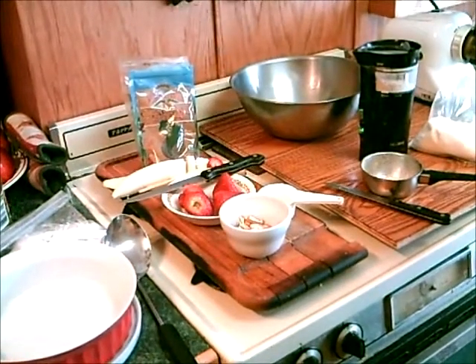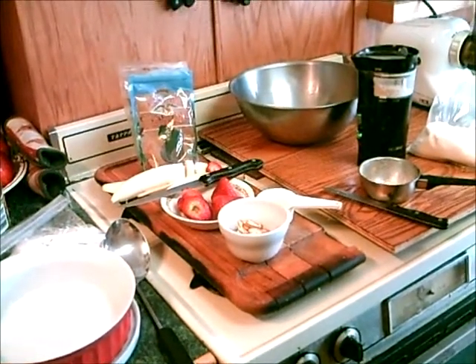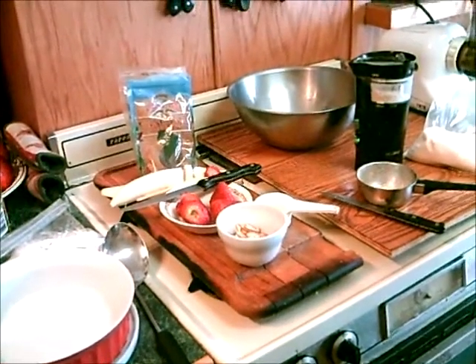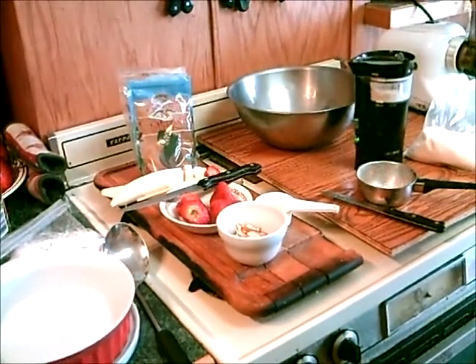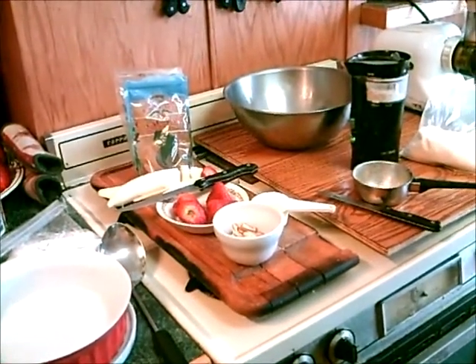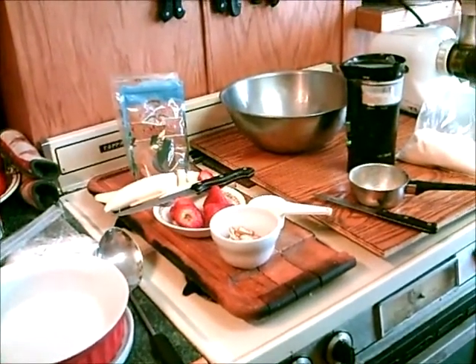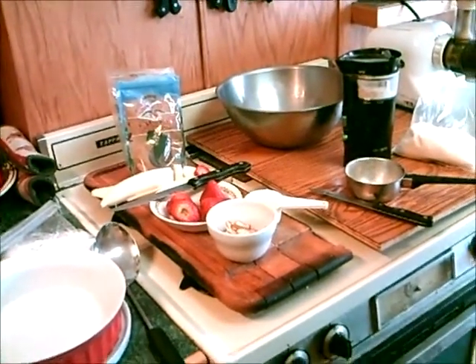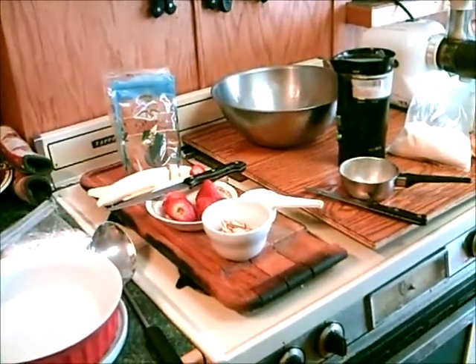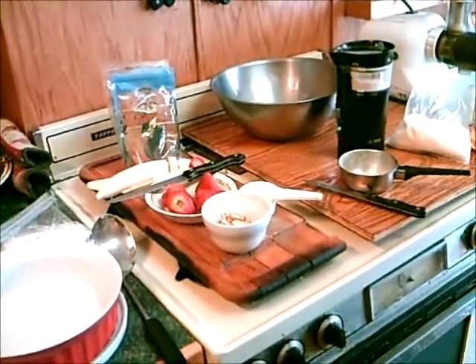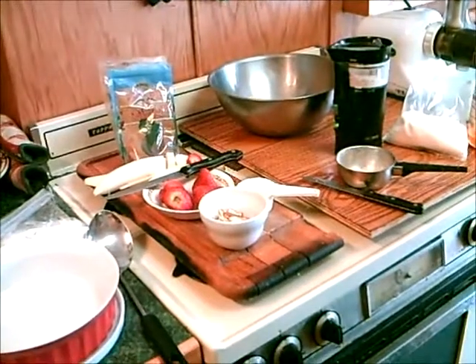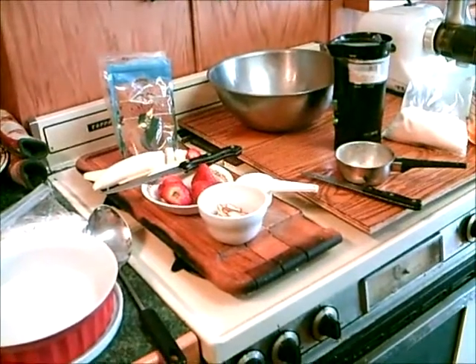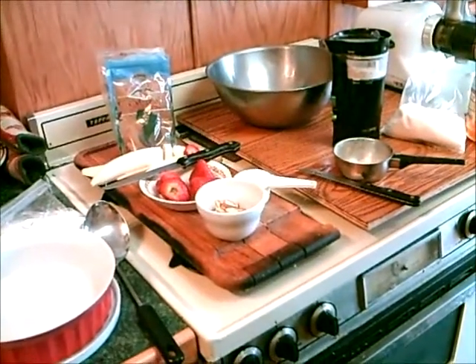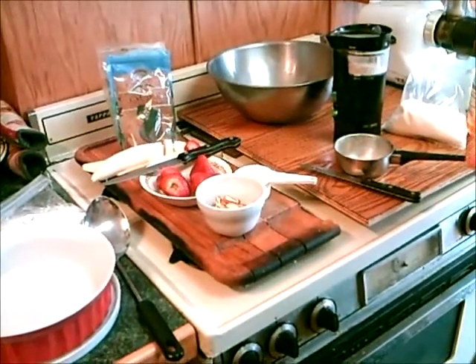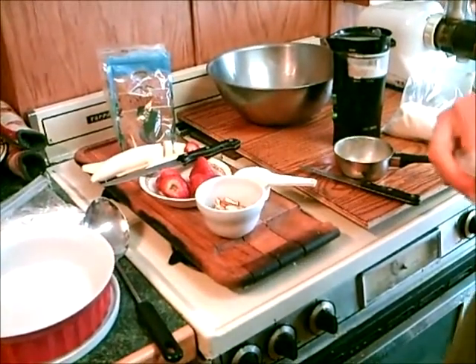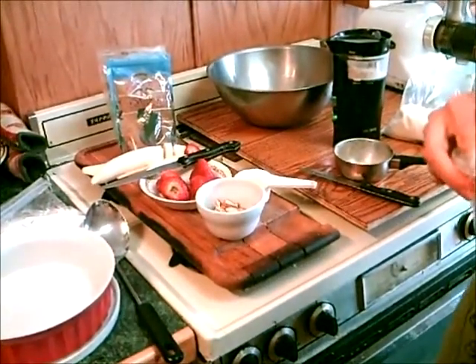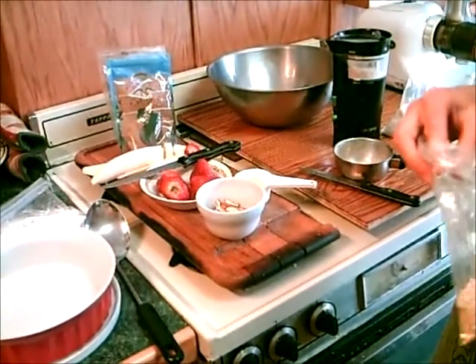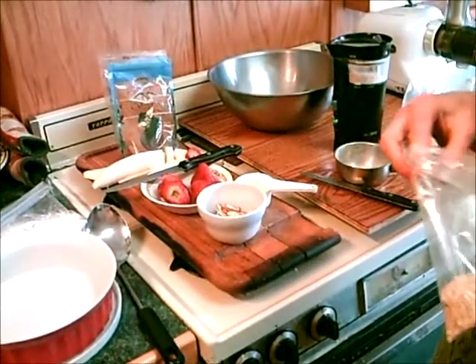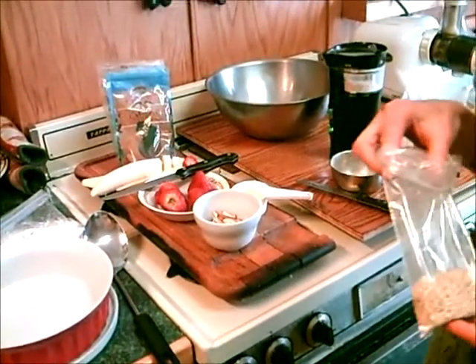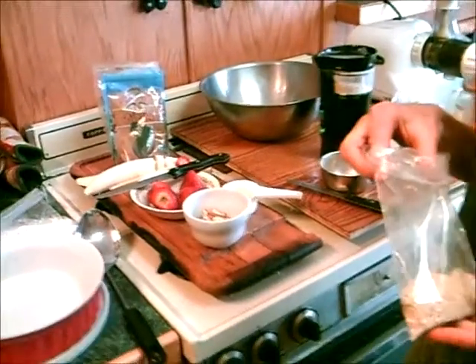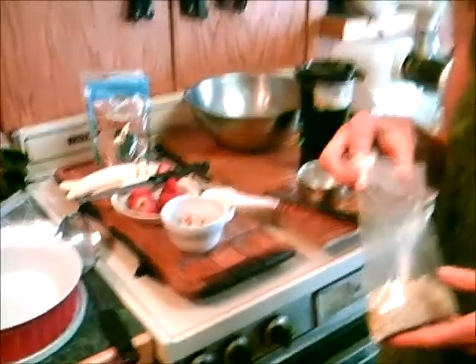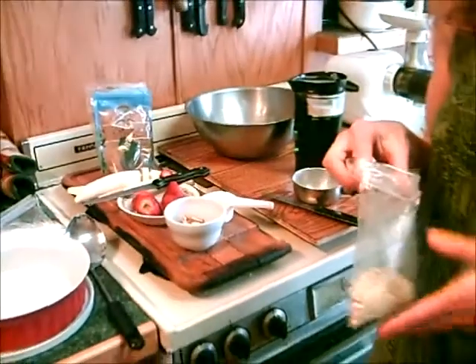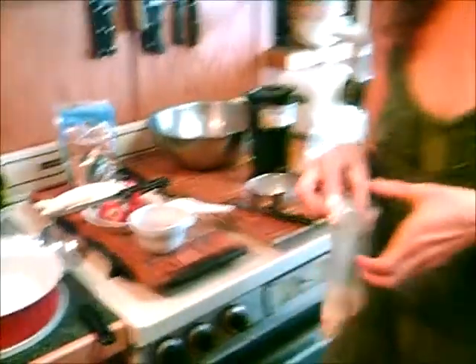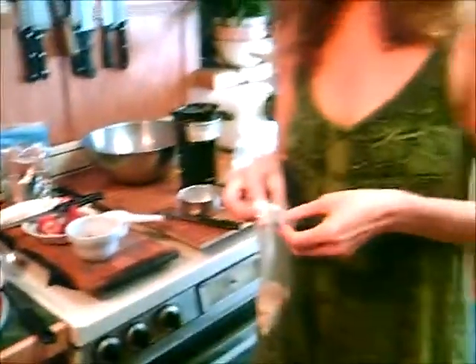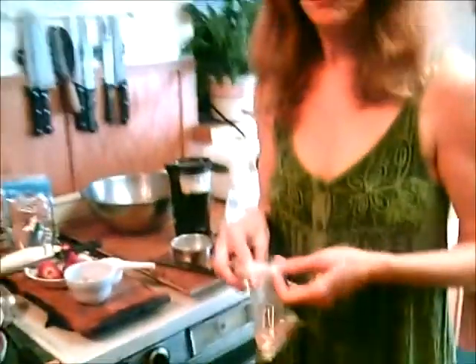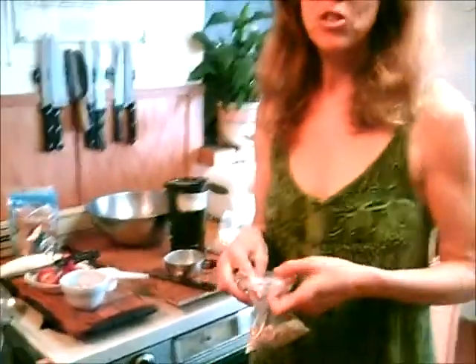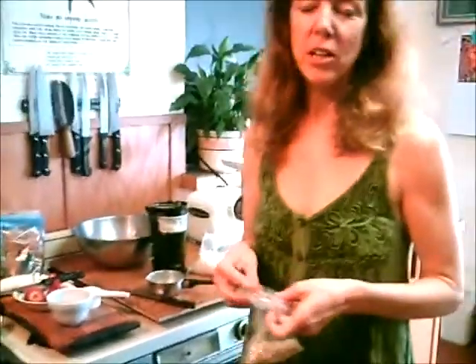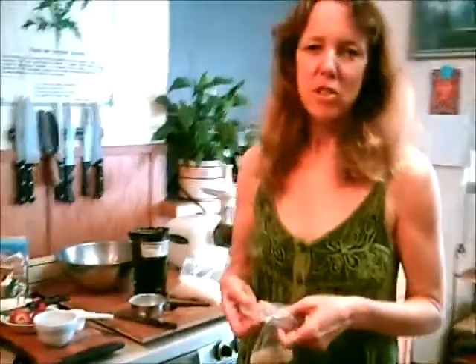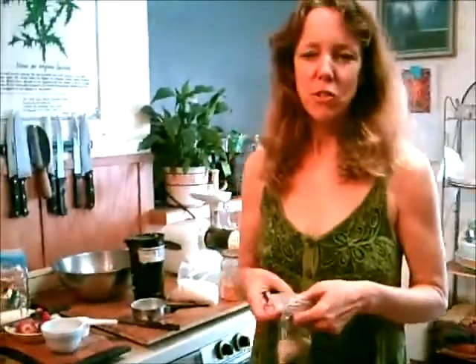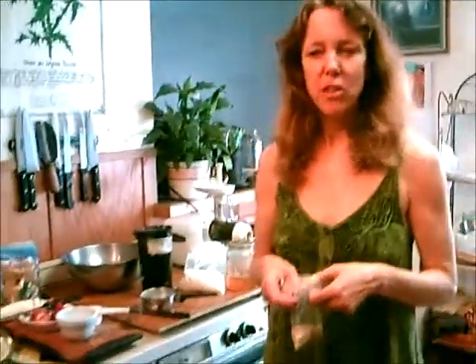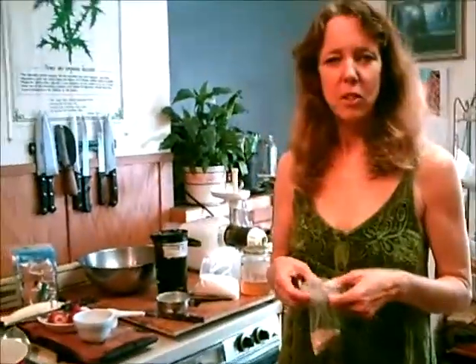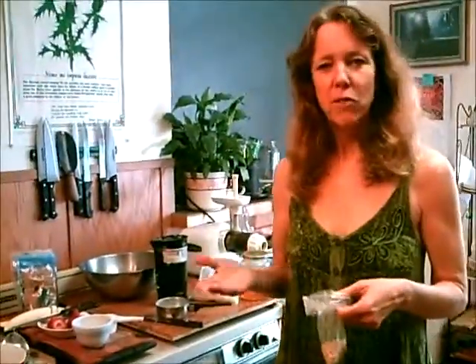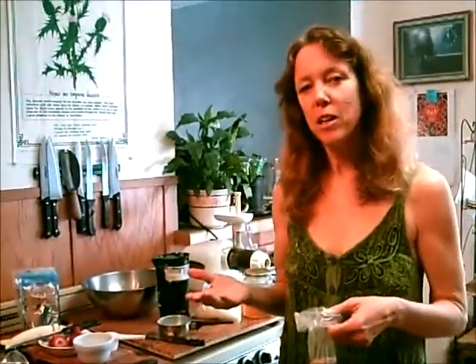Hi, this is Dorothy from taijibozeman.com/rawfoodblog and also from favdiets.com. We're going to make some raw granola today, which is a great transition food on the raw food diet.